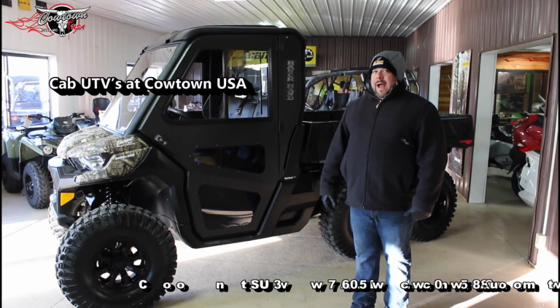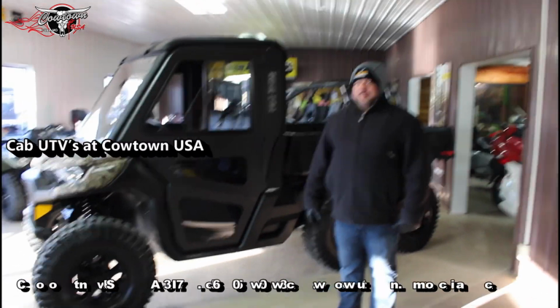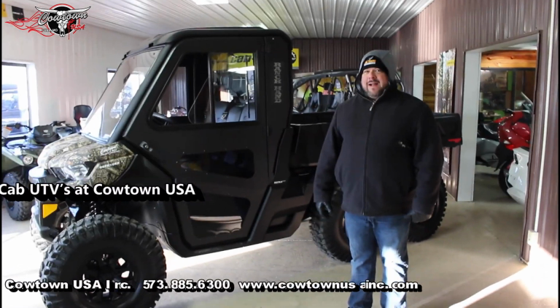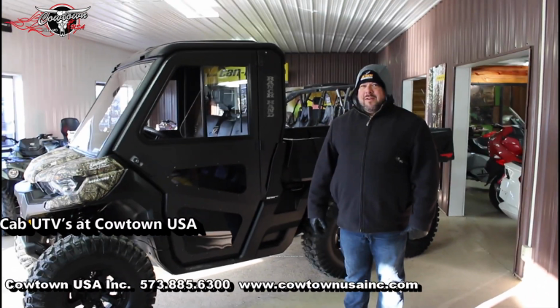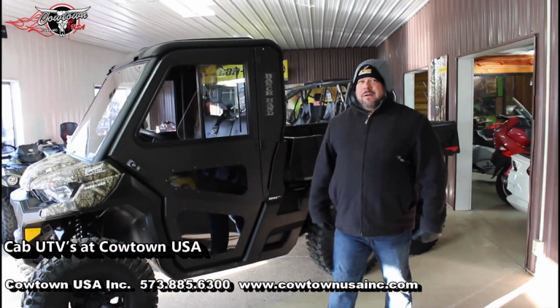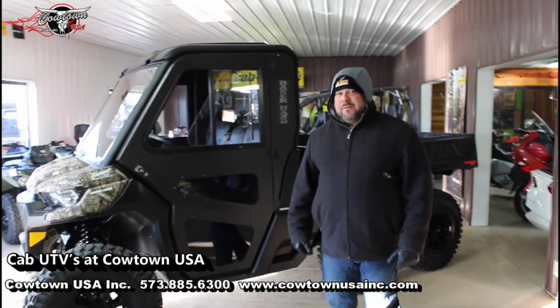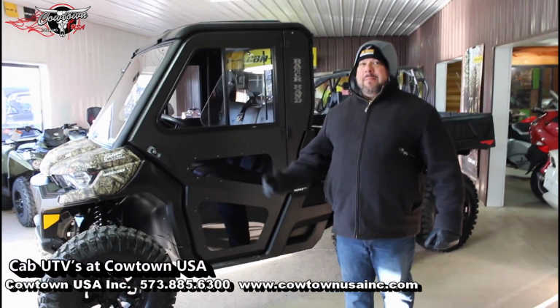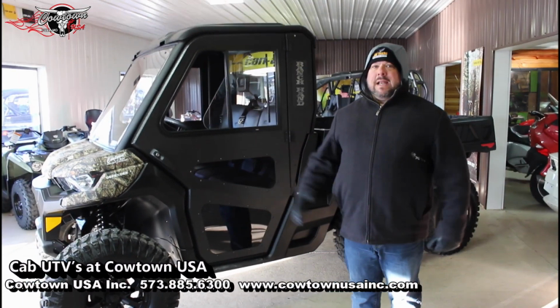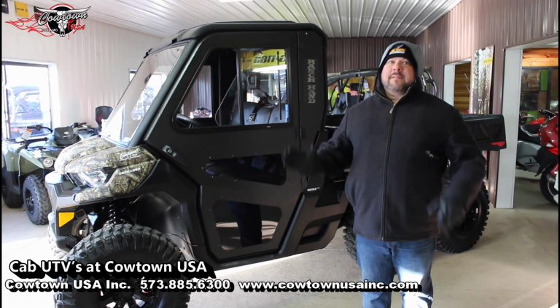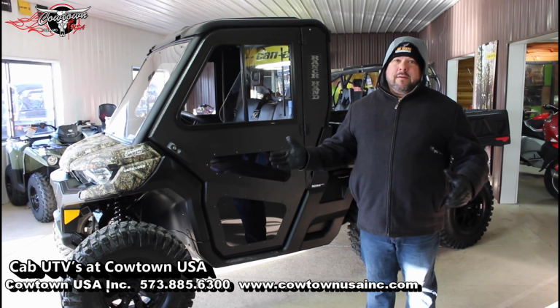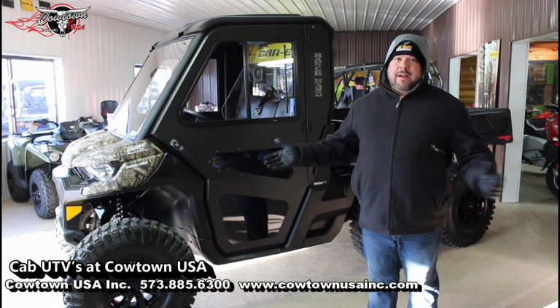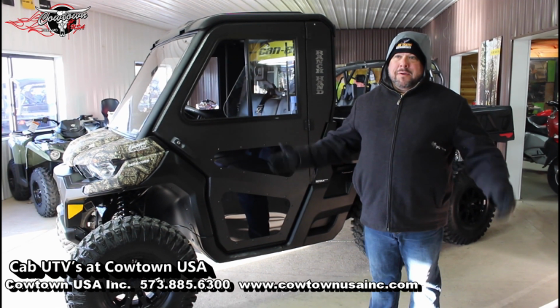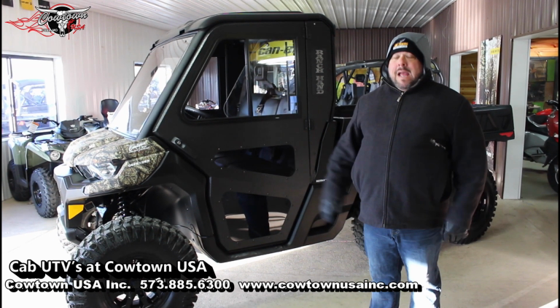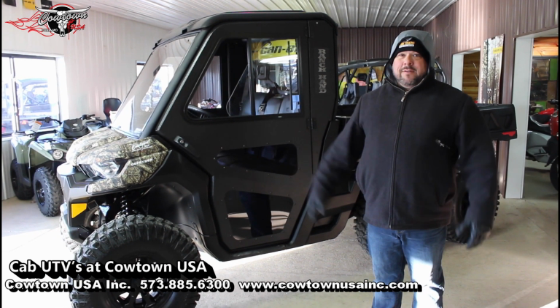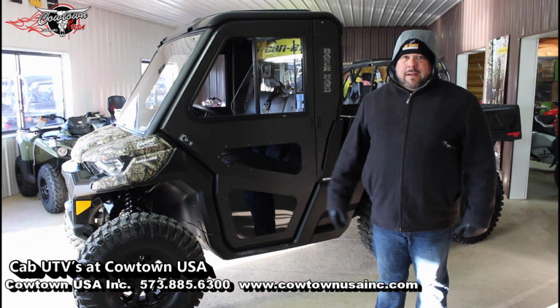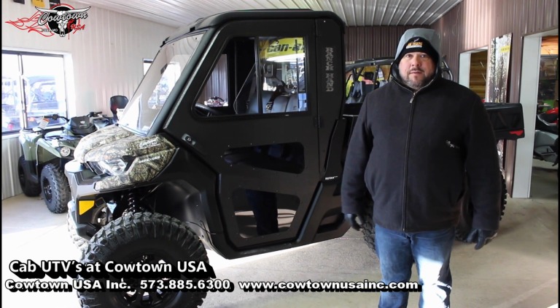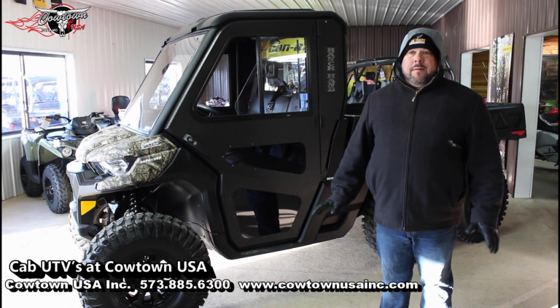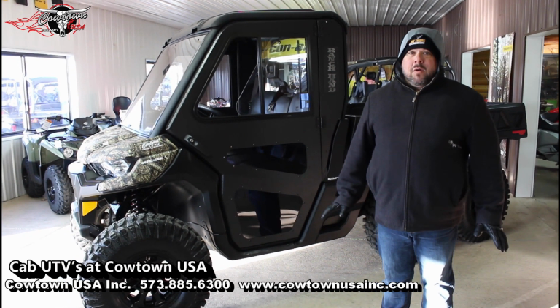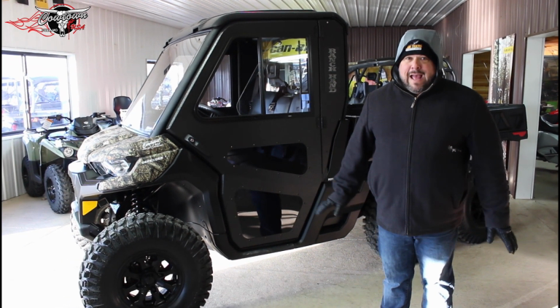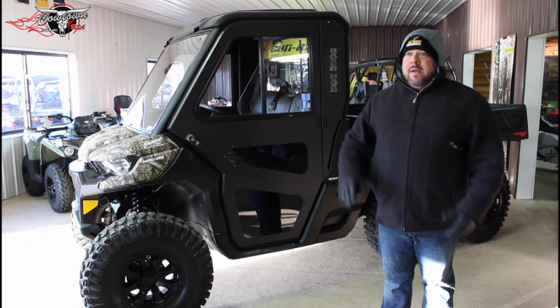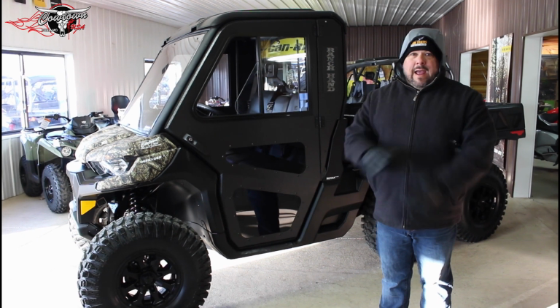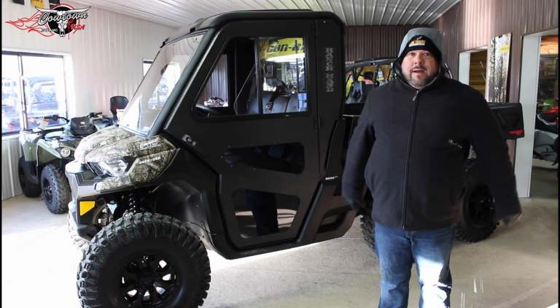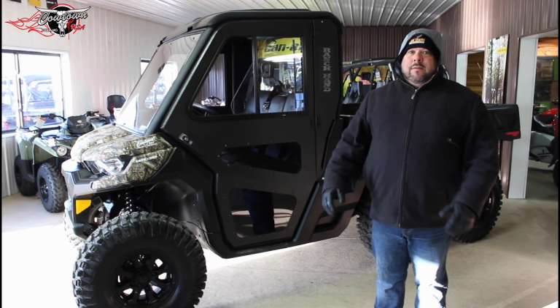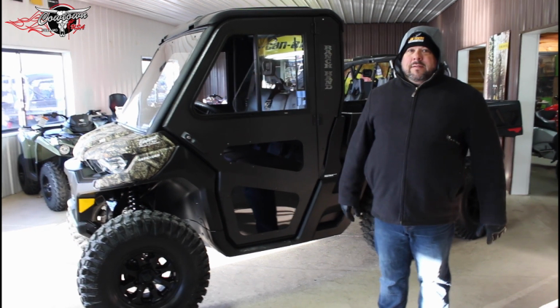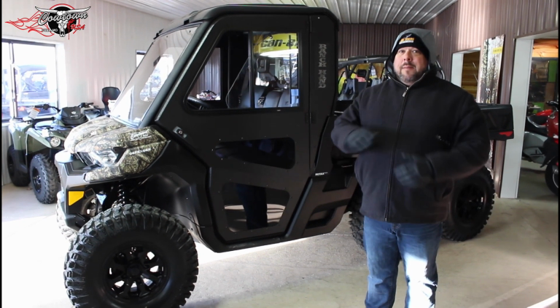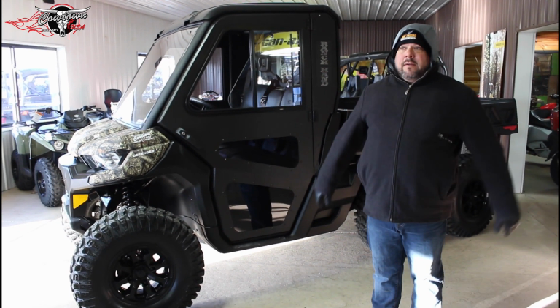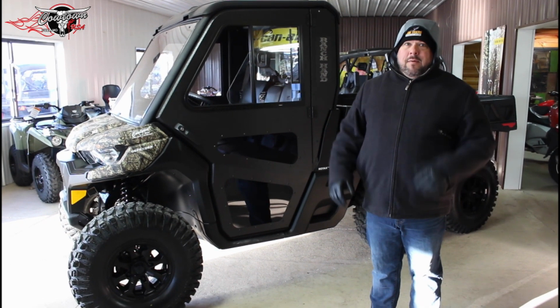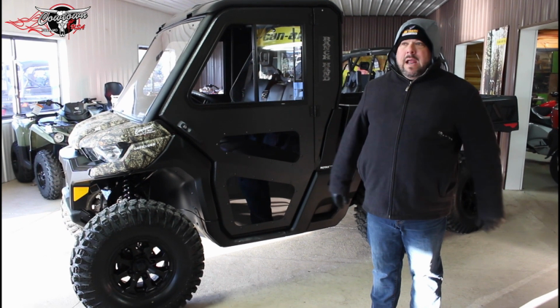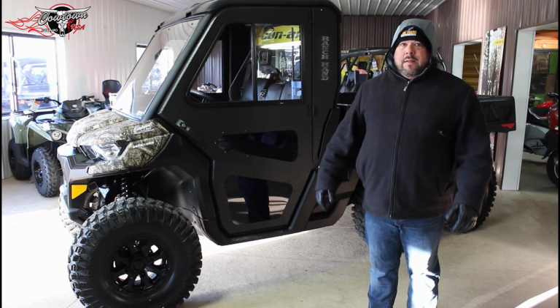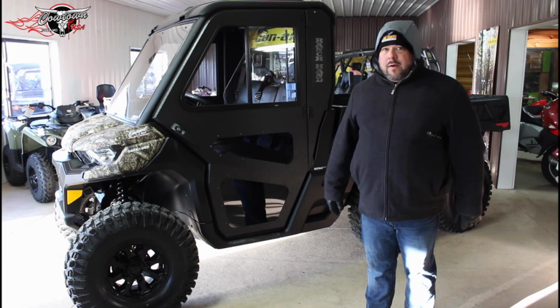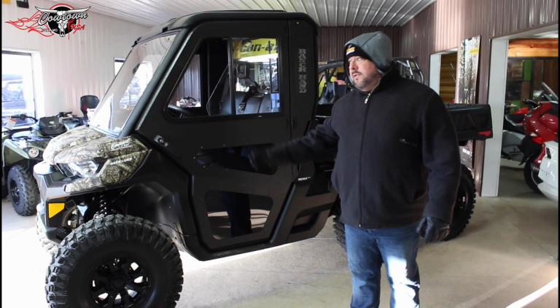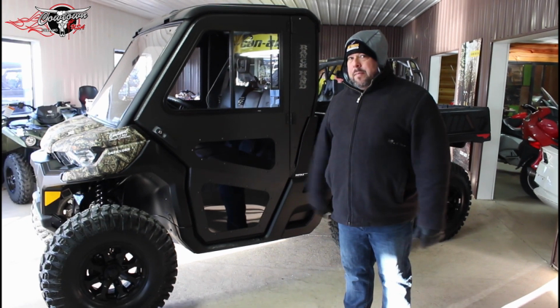Hi guys, we're on with Cowtown USA here in Cuba, Missouri and I'm excited. It's 20 degrees outside here in Missouri and last year we got kind of caught off guard. Everybody wanted the cabs — three-seater cab, six-seater cab. They wanted the heat, they wanted the defrost, so this year we're prepared.